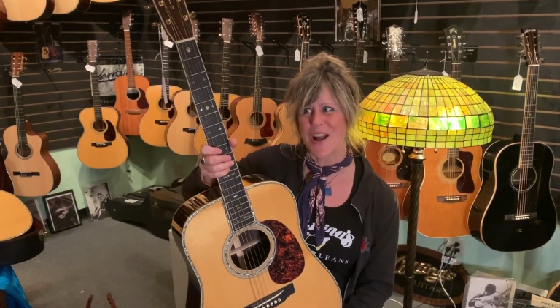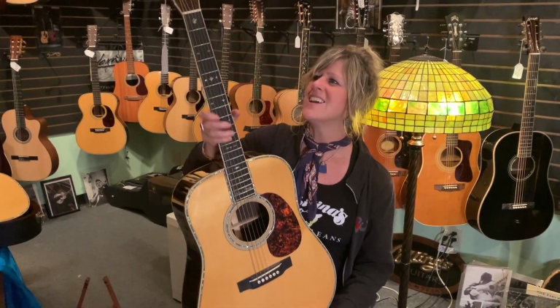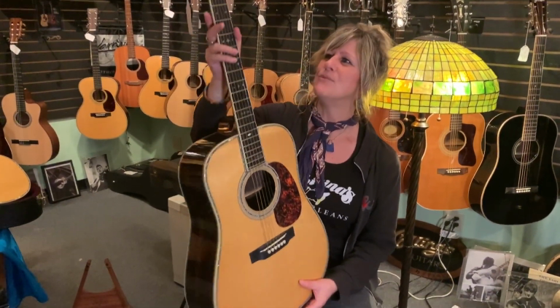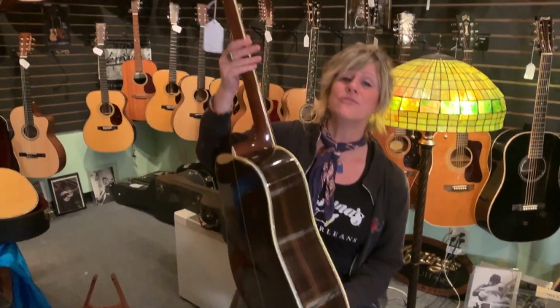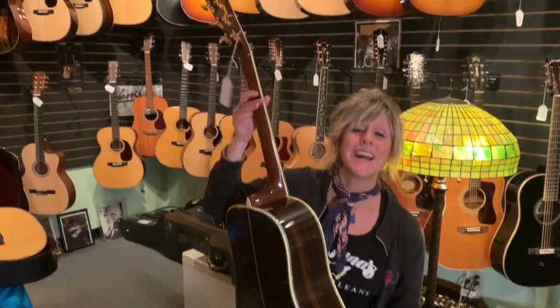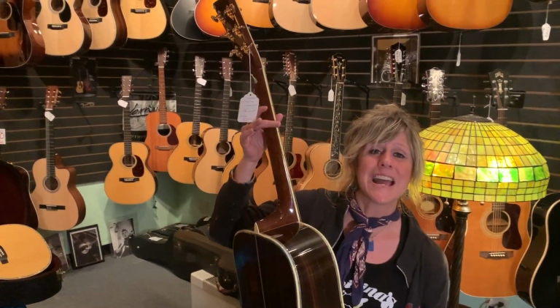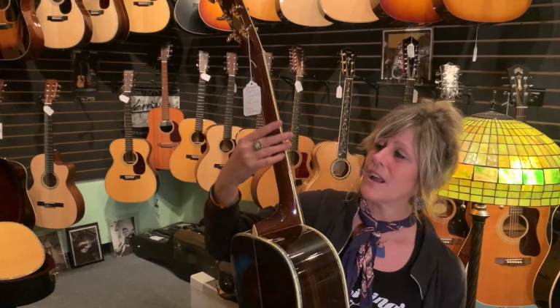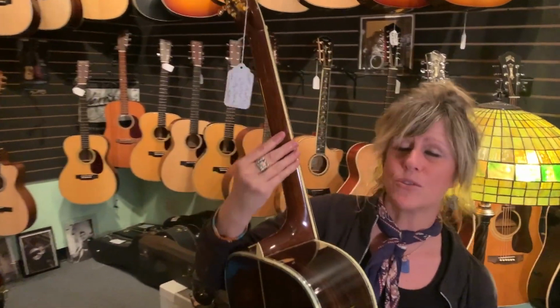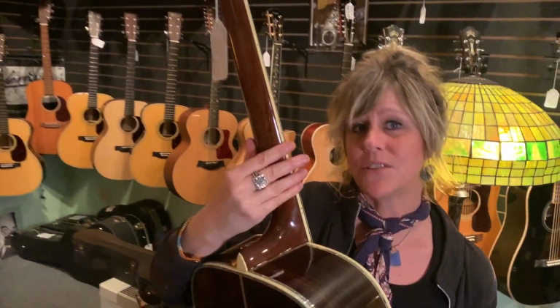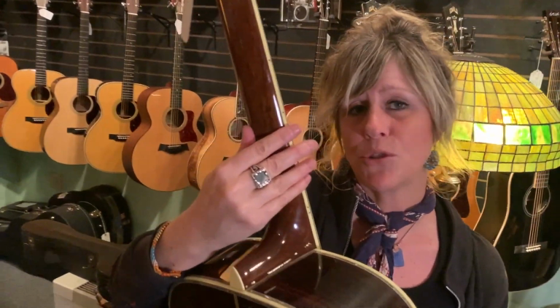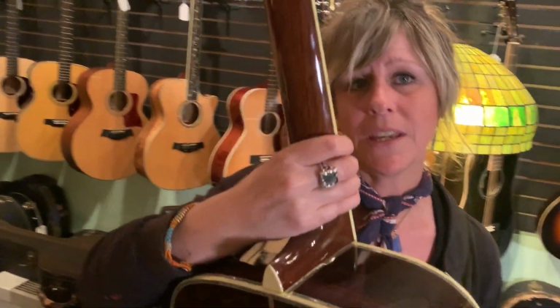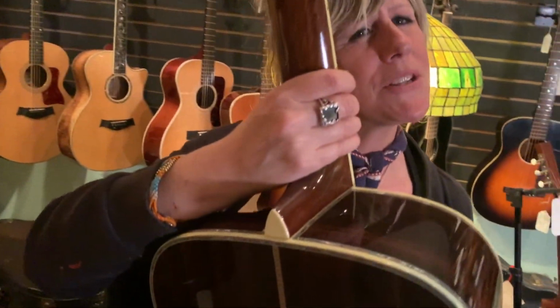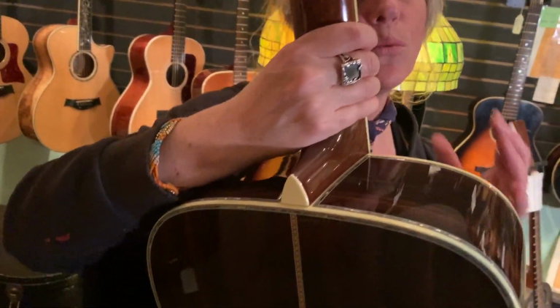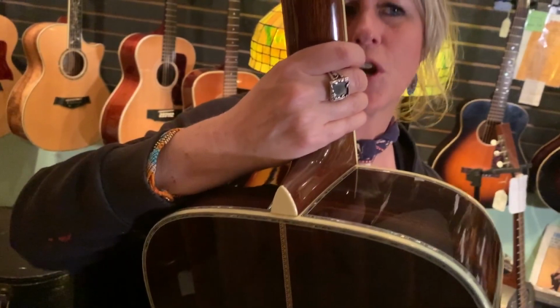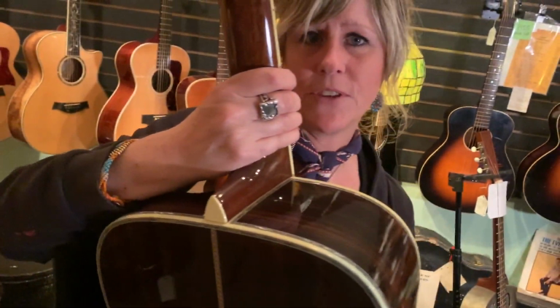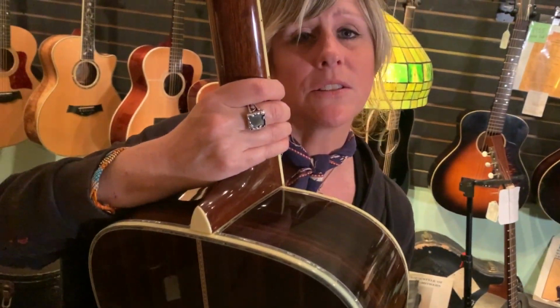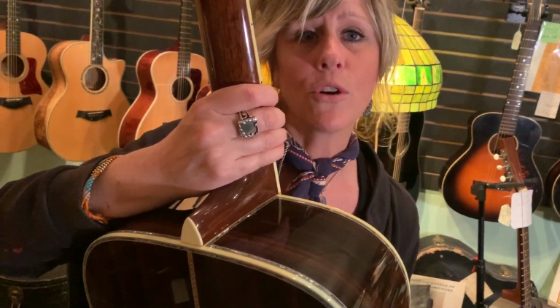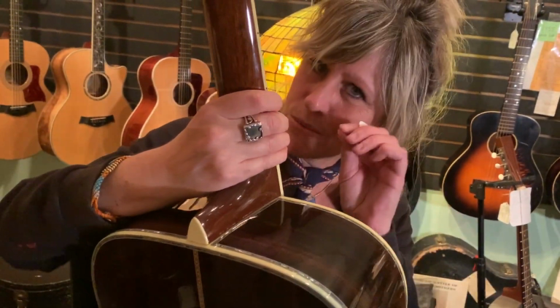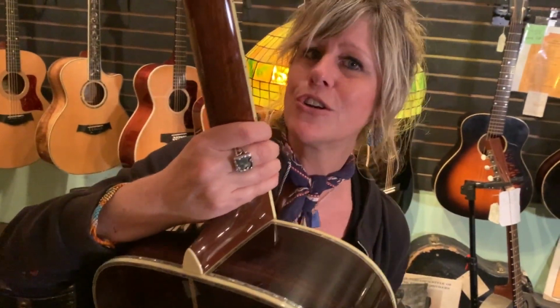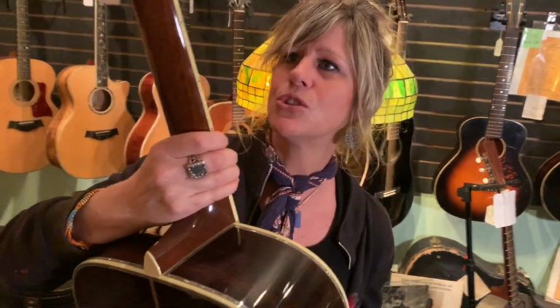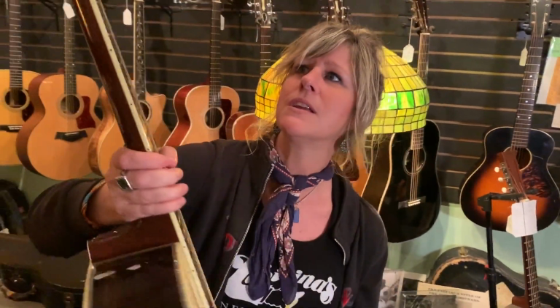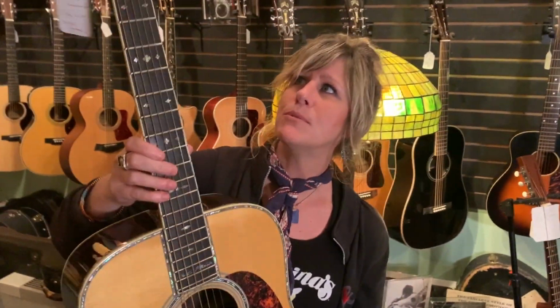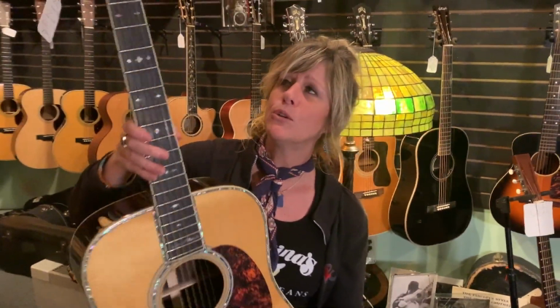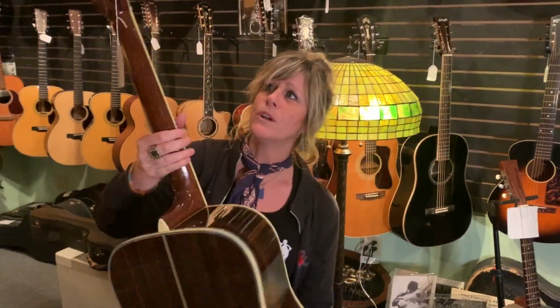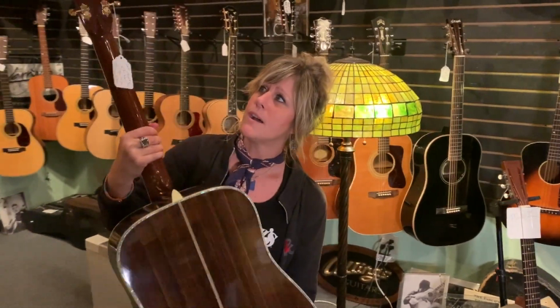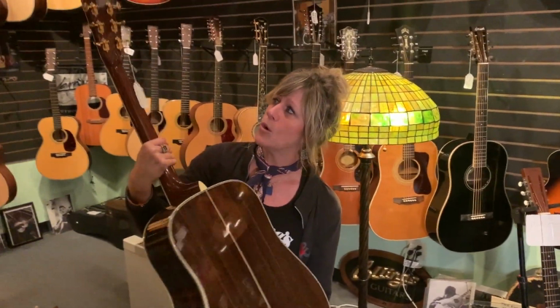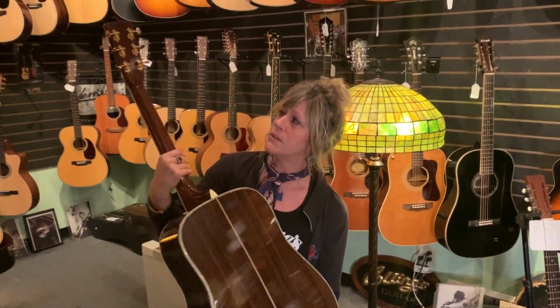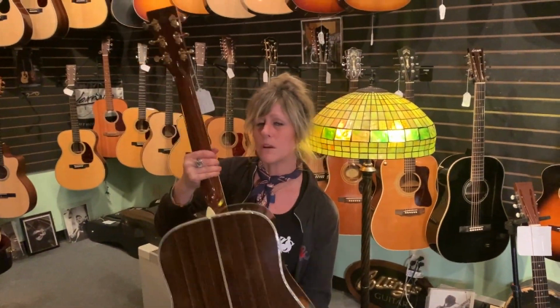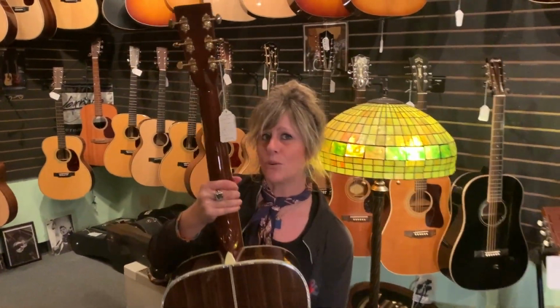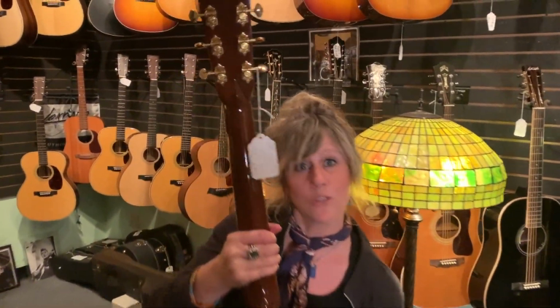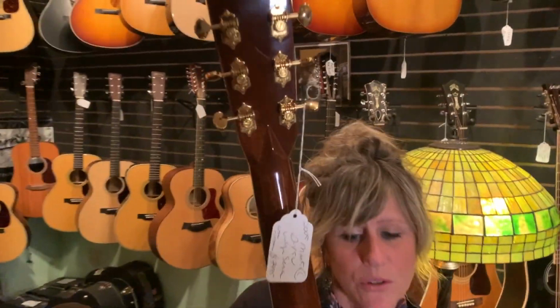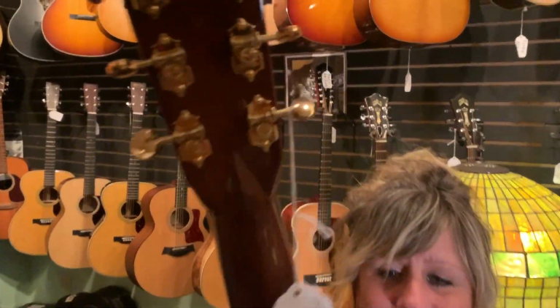You've got a V-style neck, so the neck does come to a V, but it's not a real sharp V — it's got a little modern edge to it. Ebony fingerboard and open gold tuners.